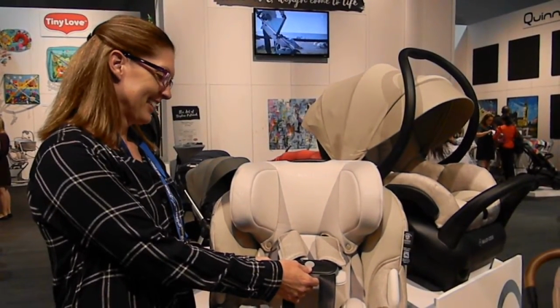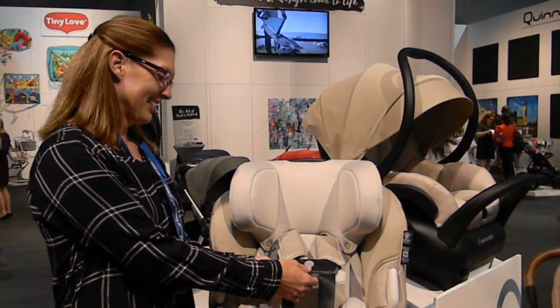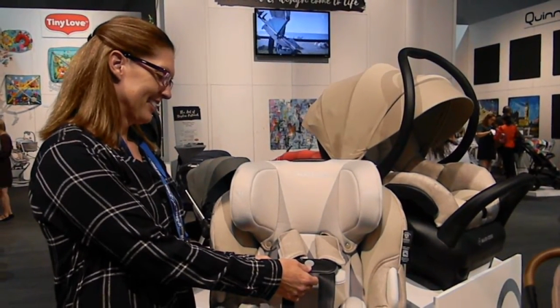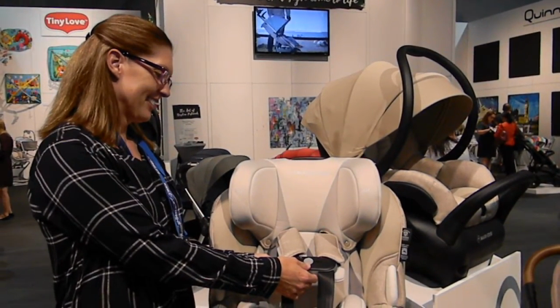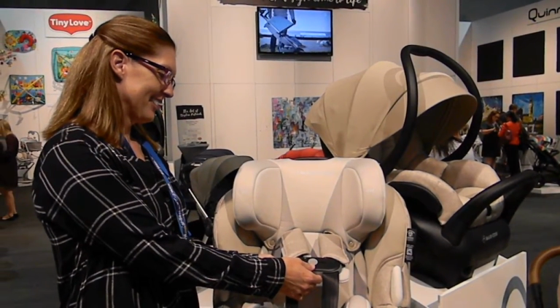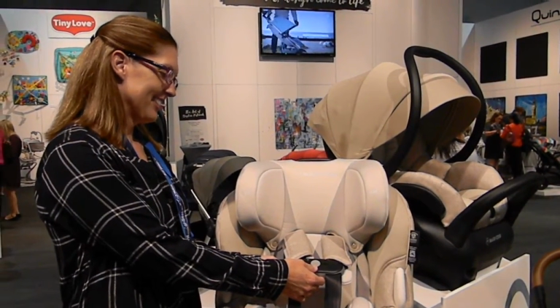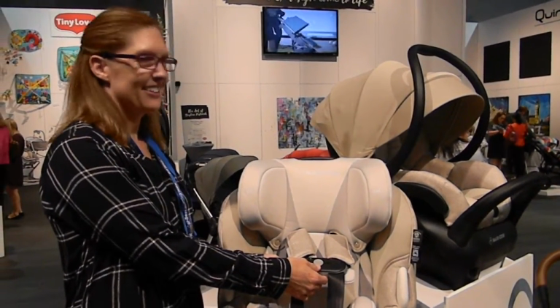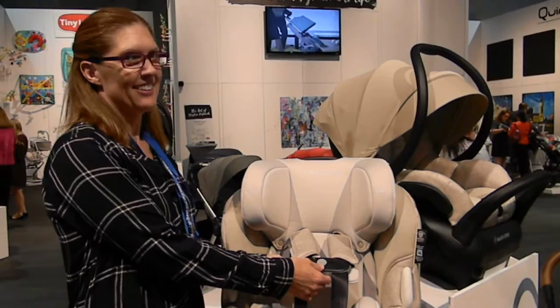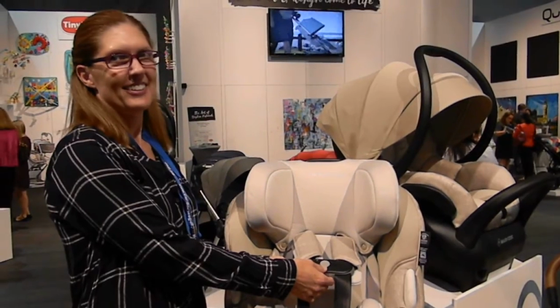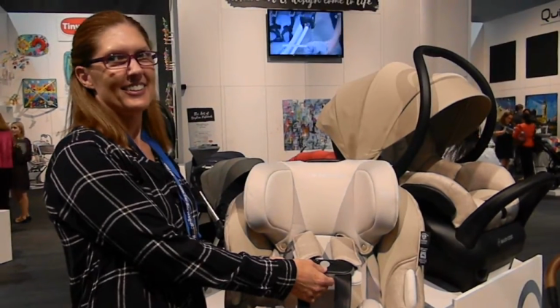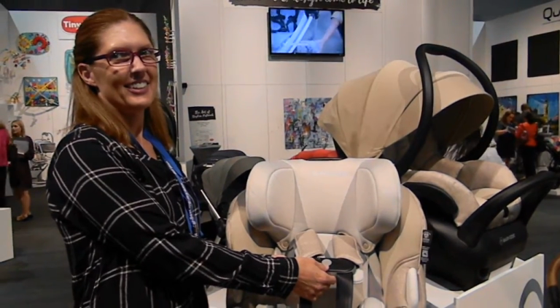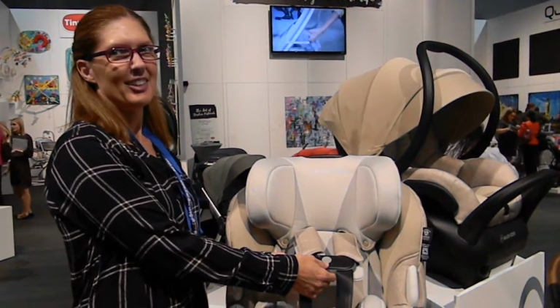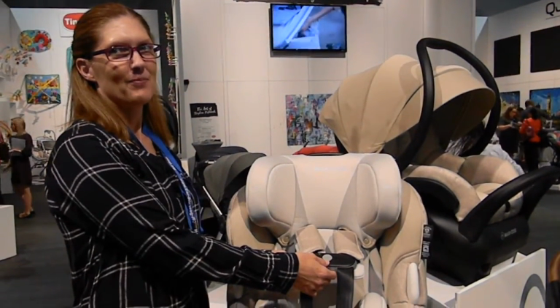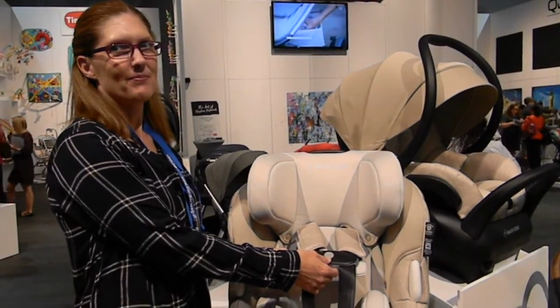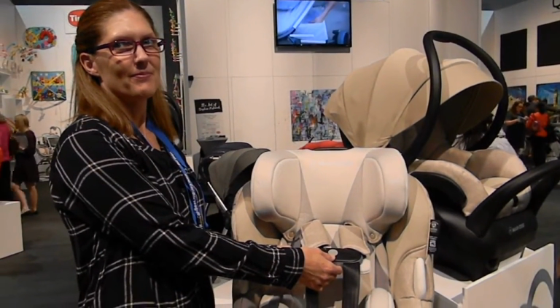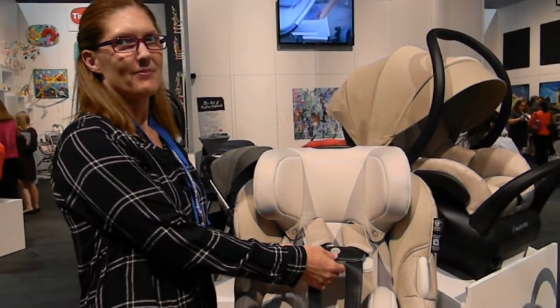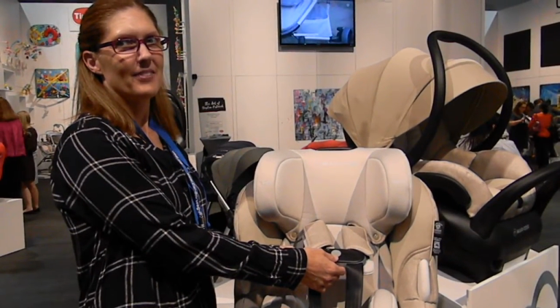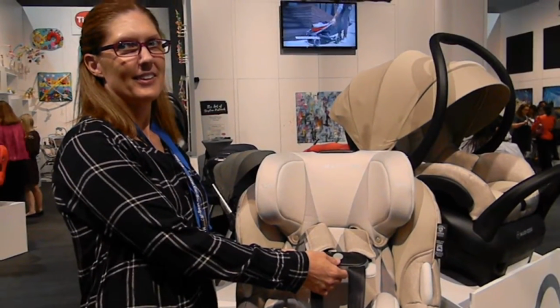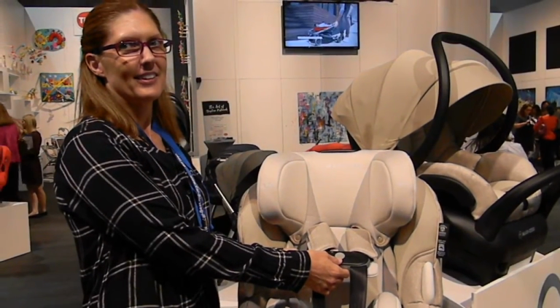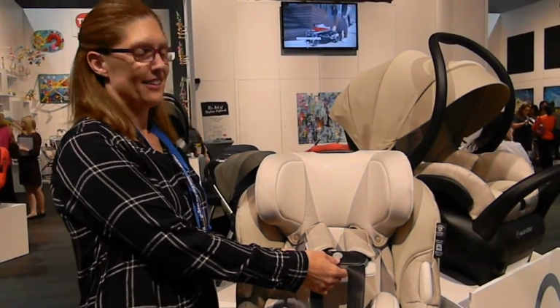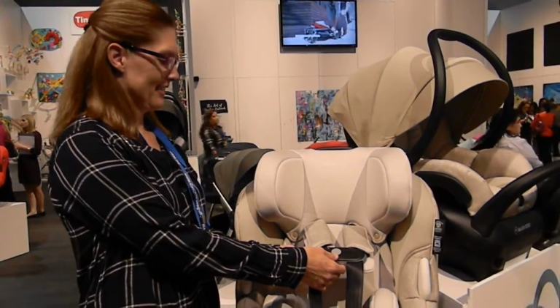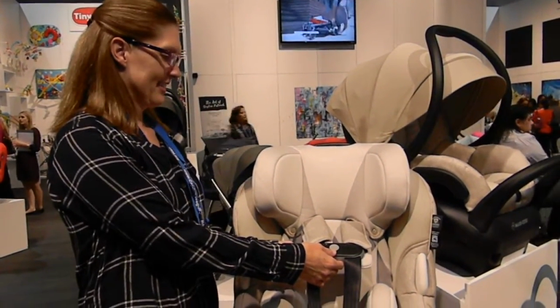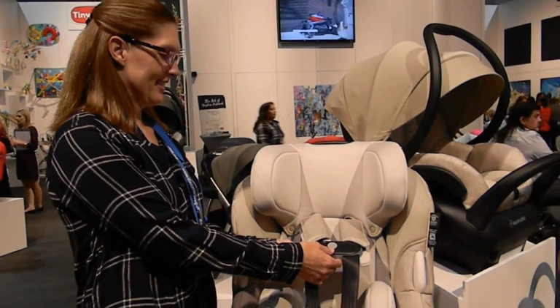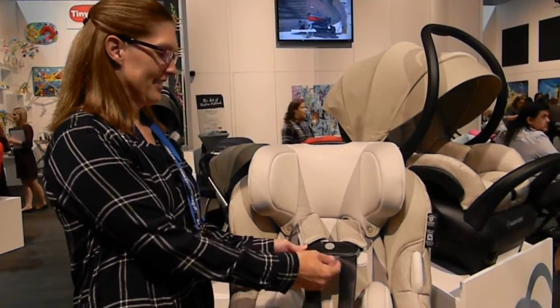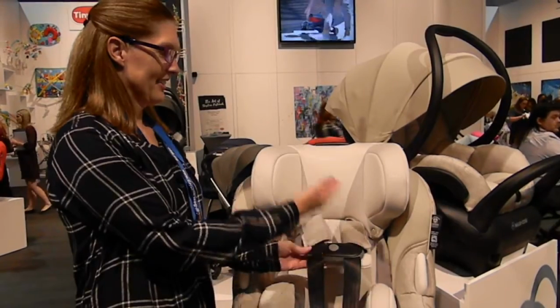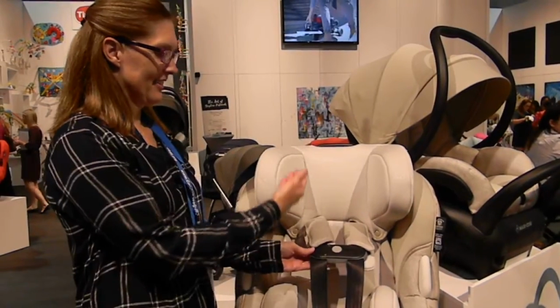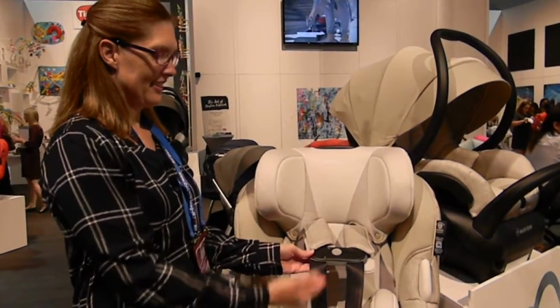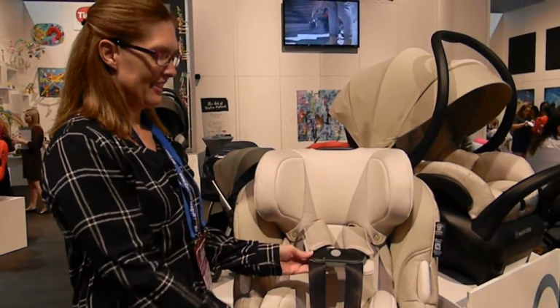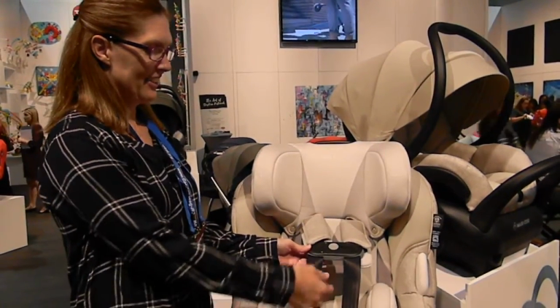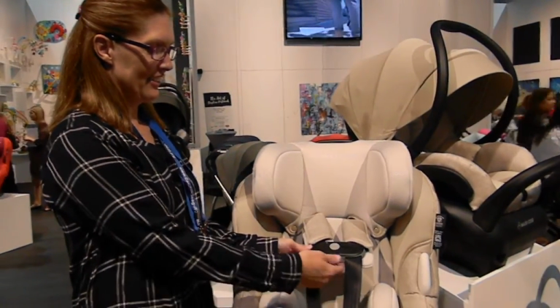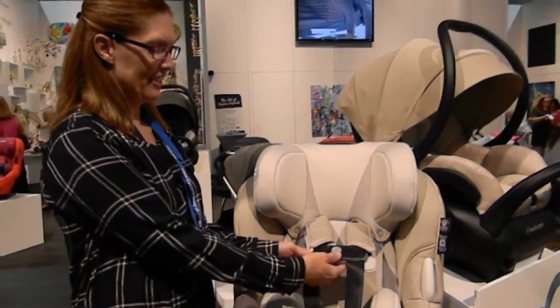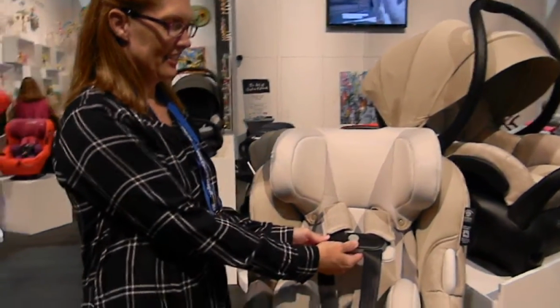CarSea Blog here at the MaxiCosi and Quinny booth at ABC Kids, and Heather is going to demonstrate the new Dural ClipQuick magnetic chest clip.